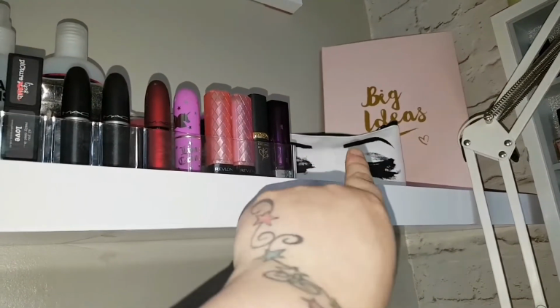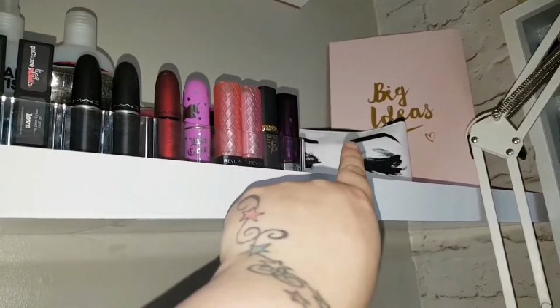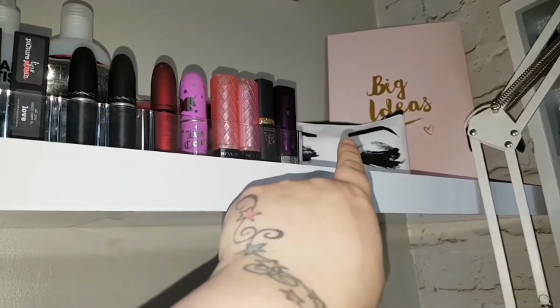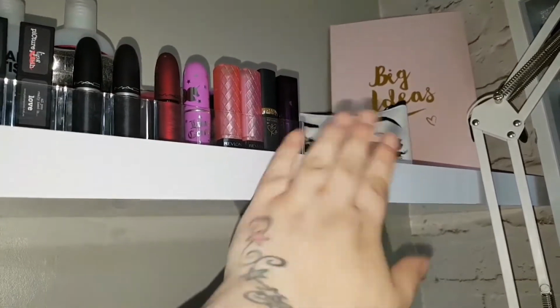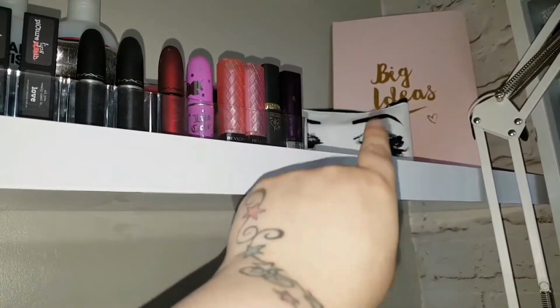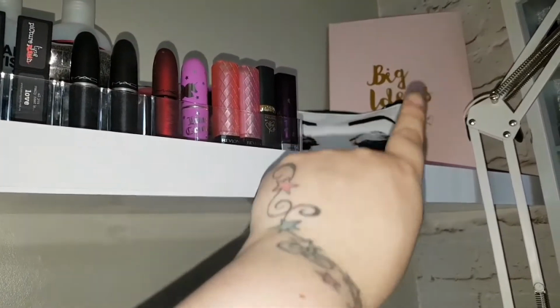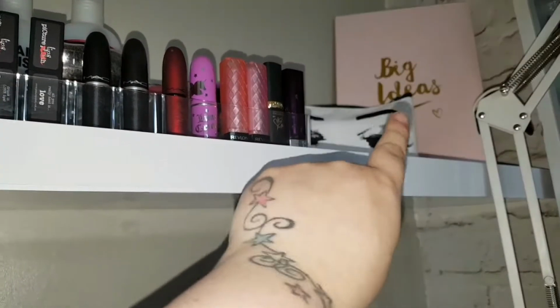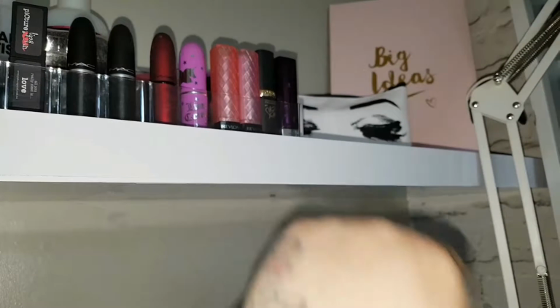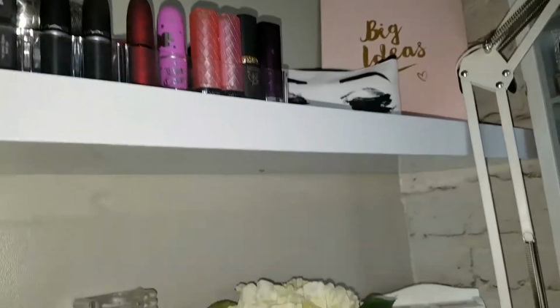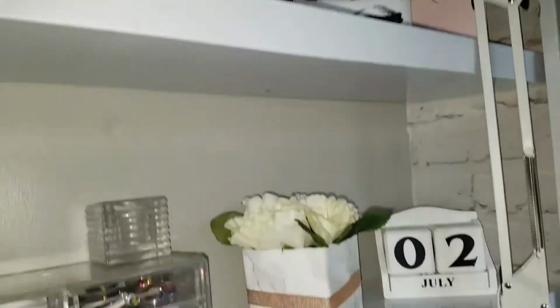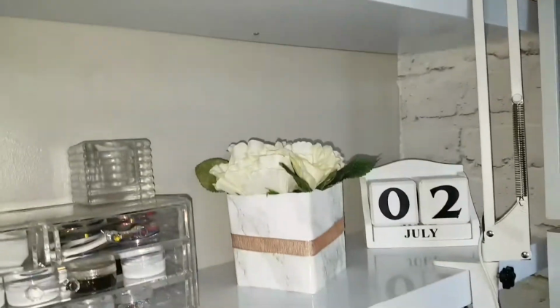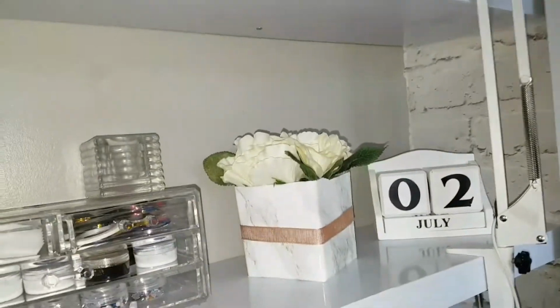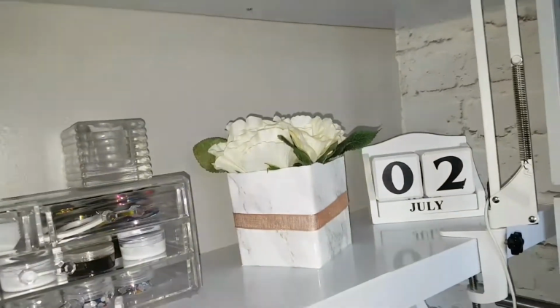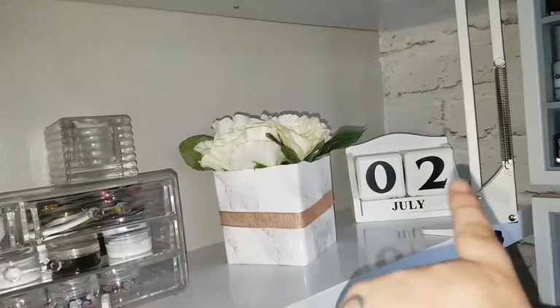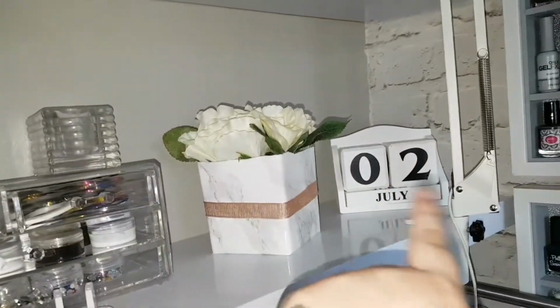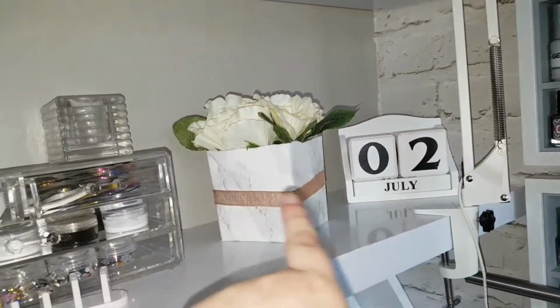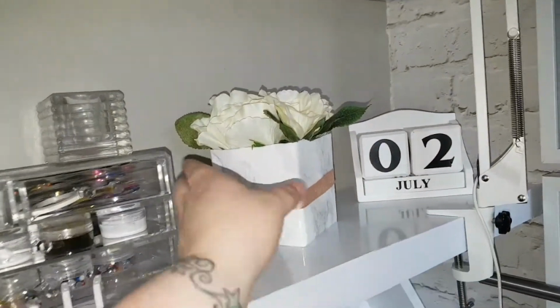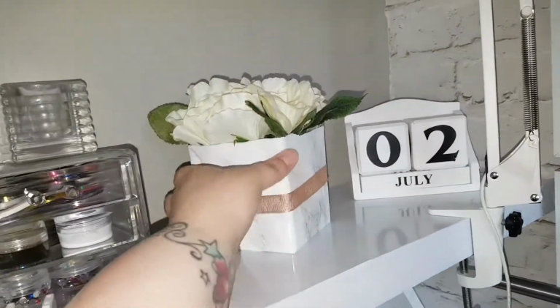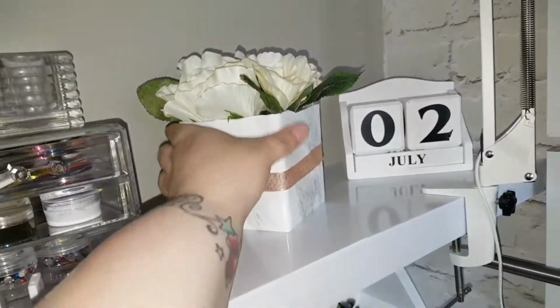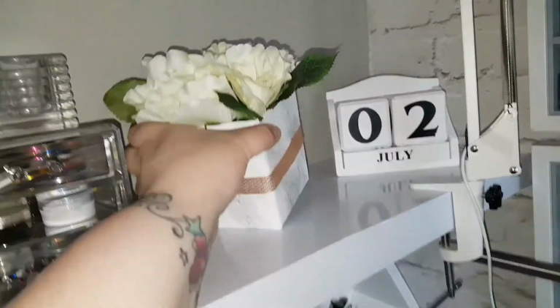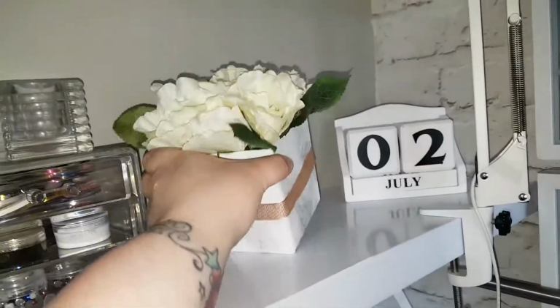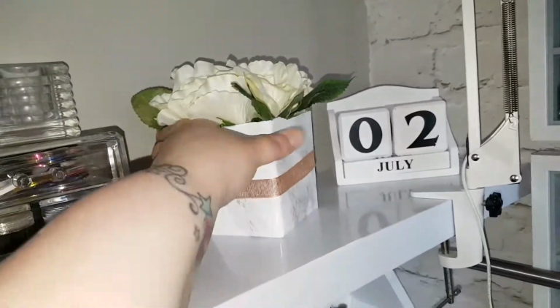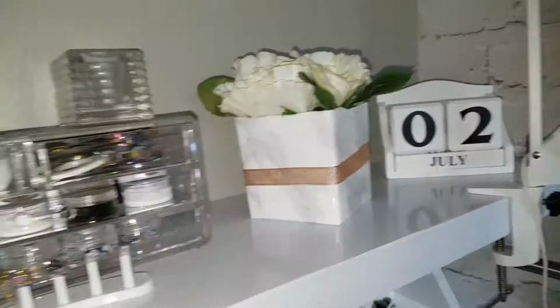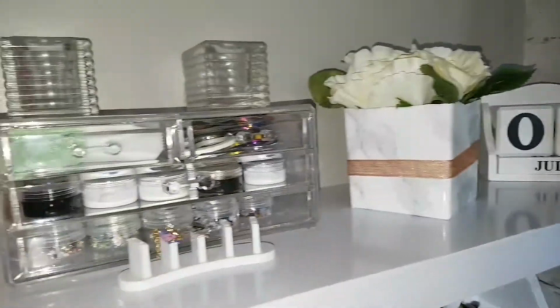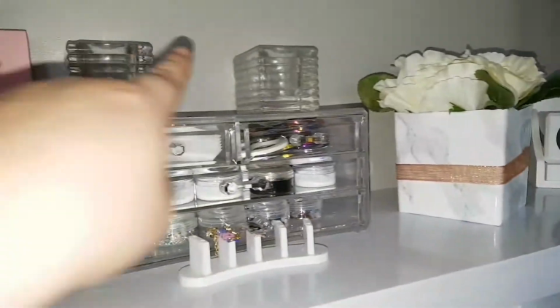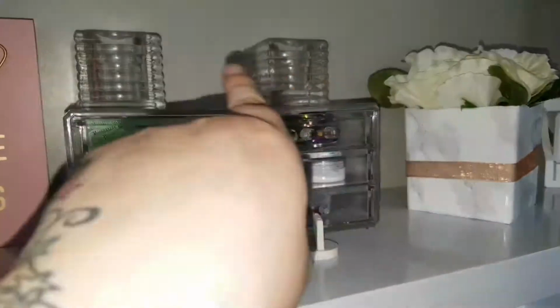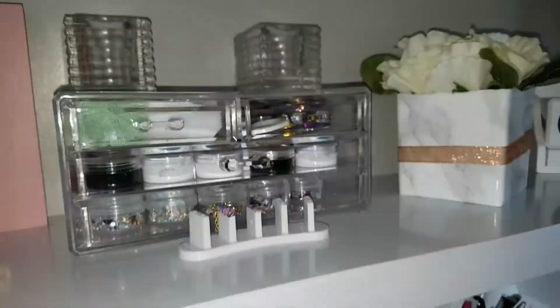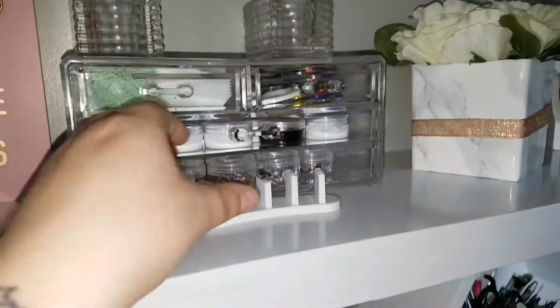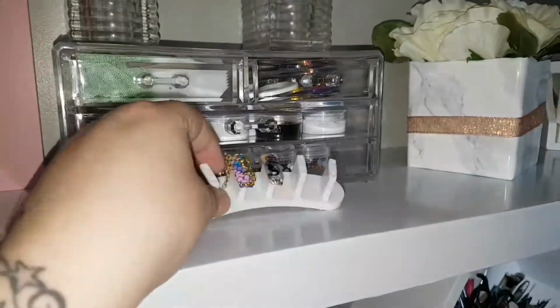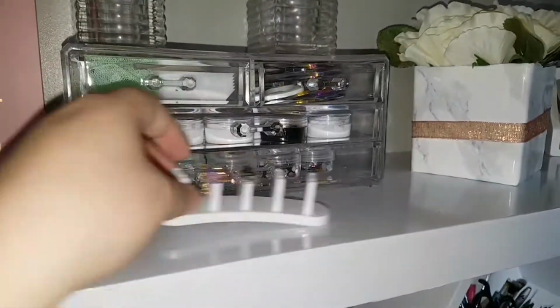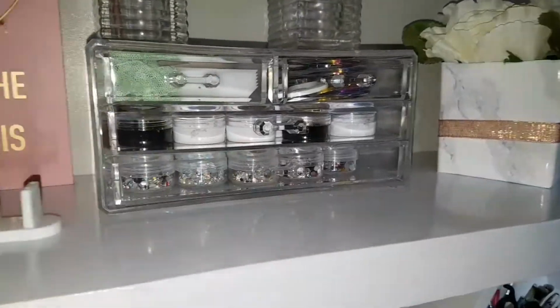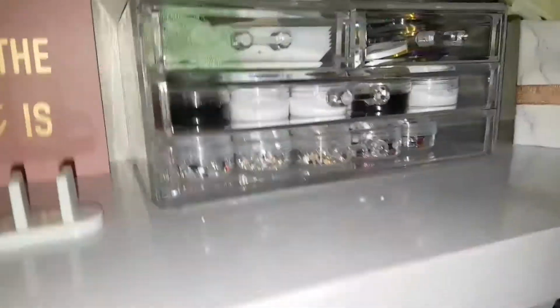Beside that I have this little makeup bag with eyes on it, and that's just got all of my water decals. The little book beside that is where I write all my nail art ideas.